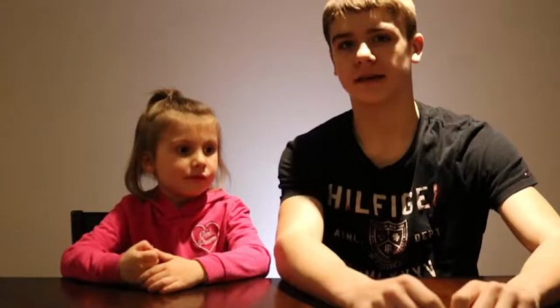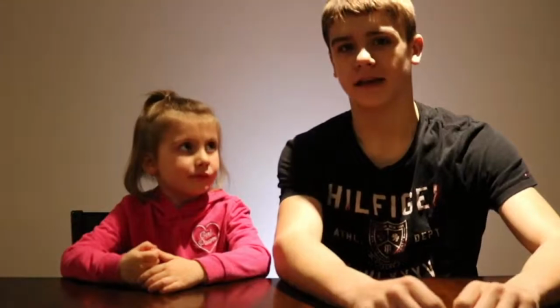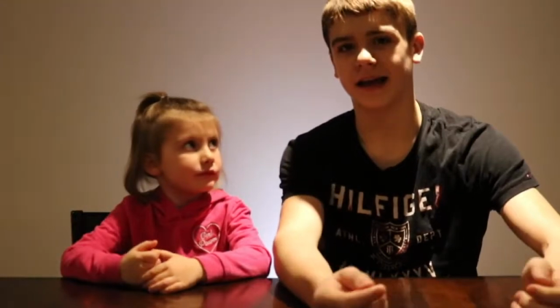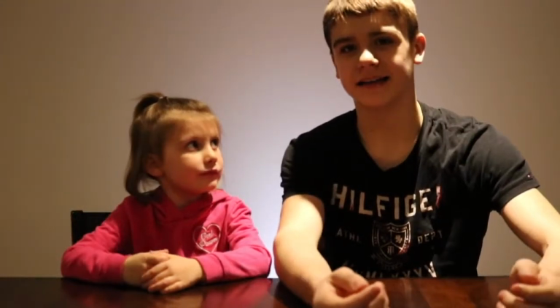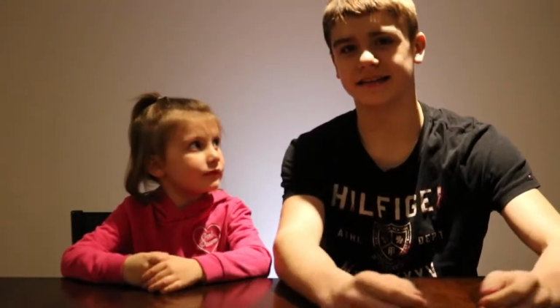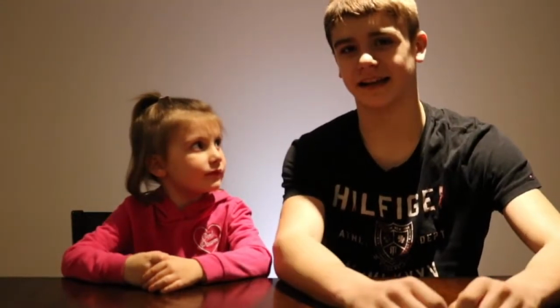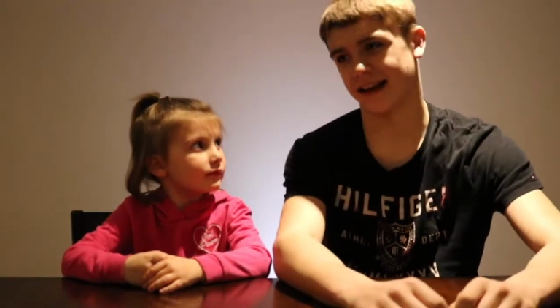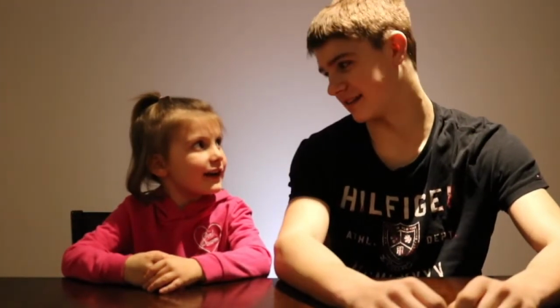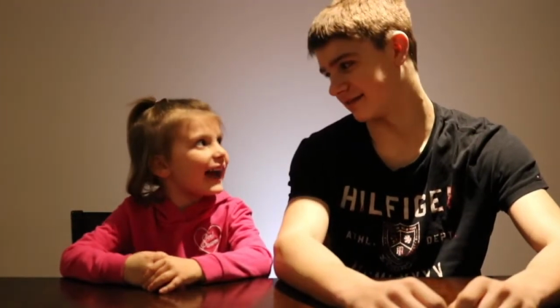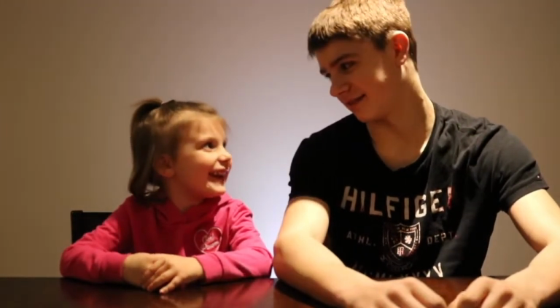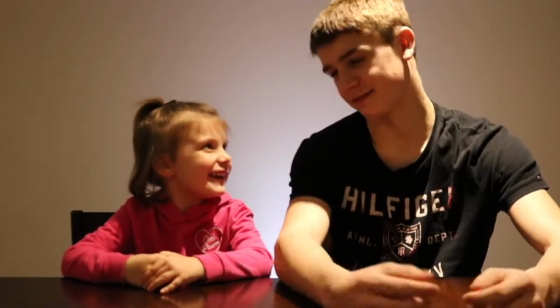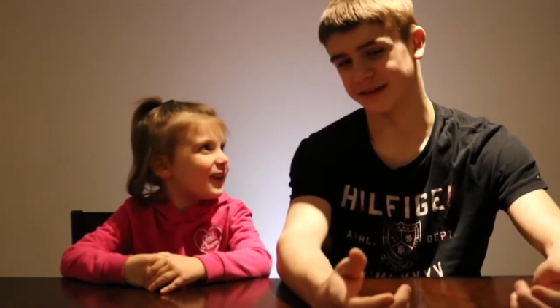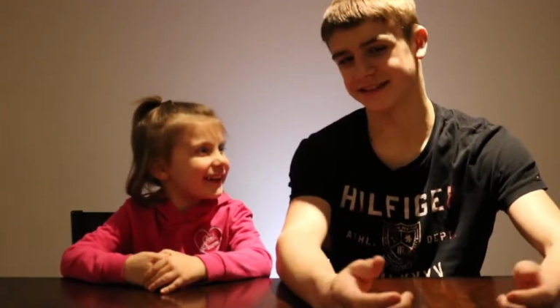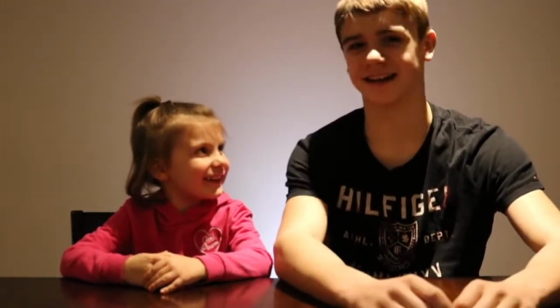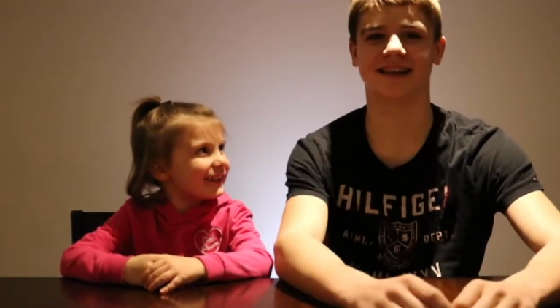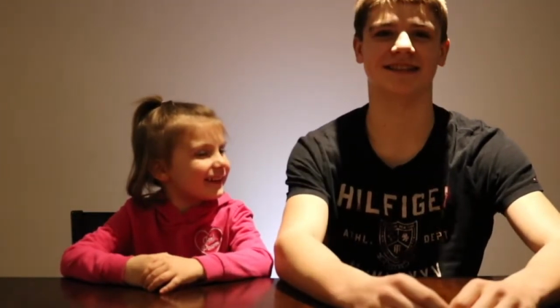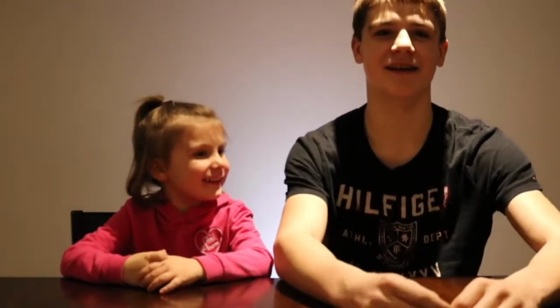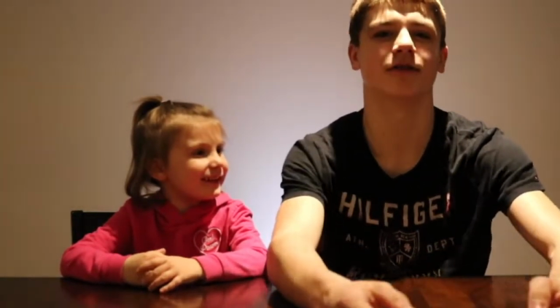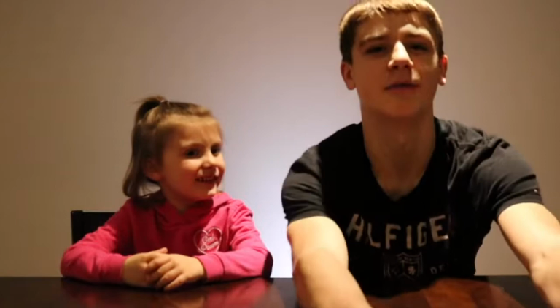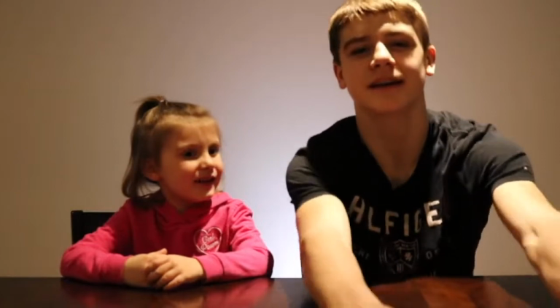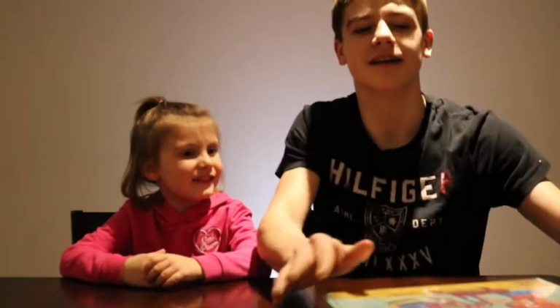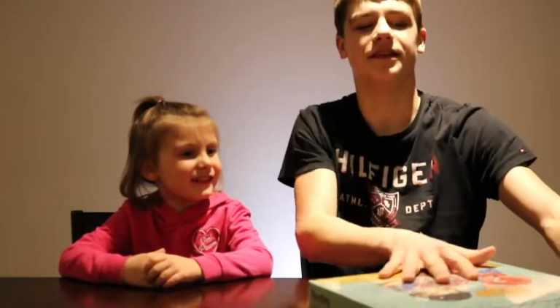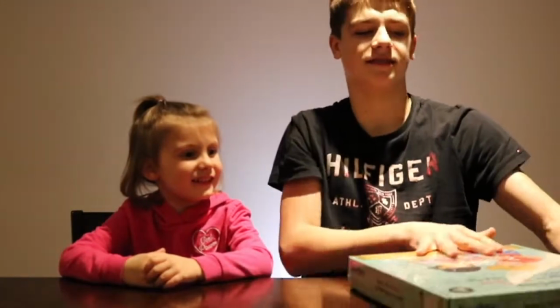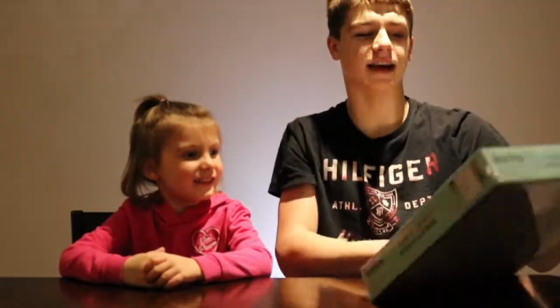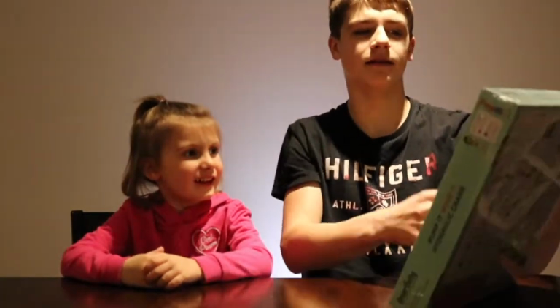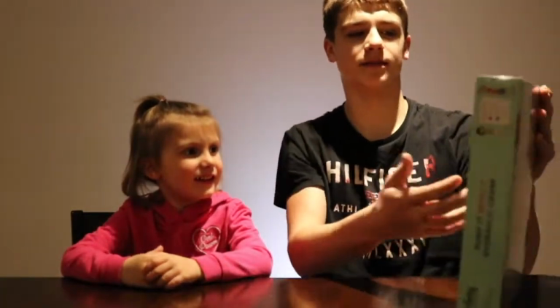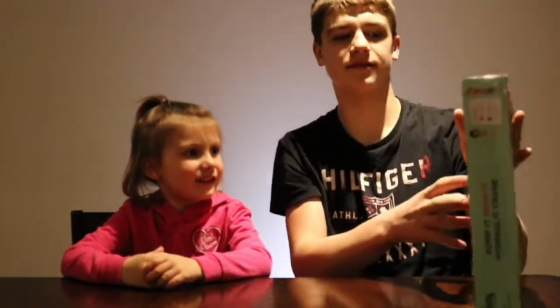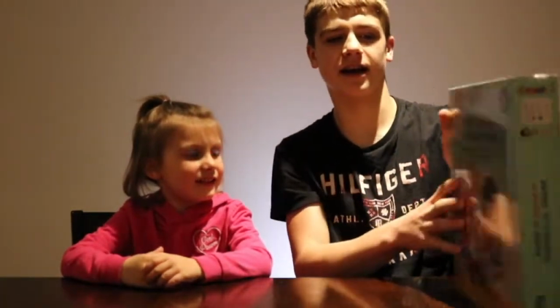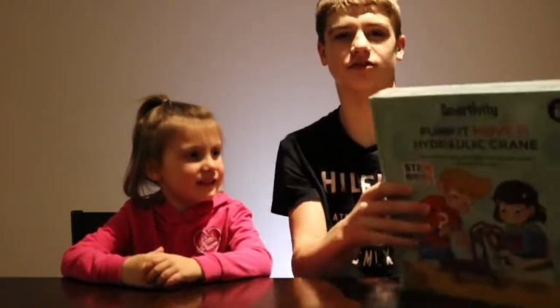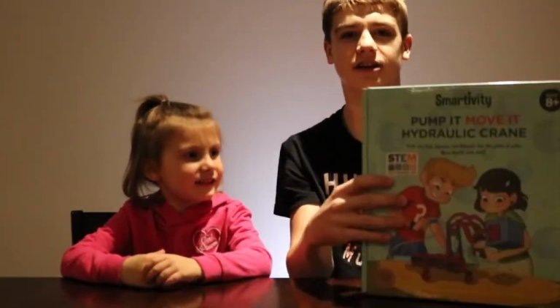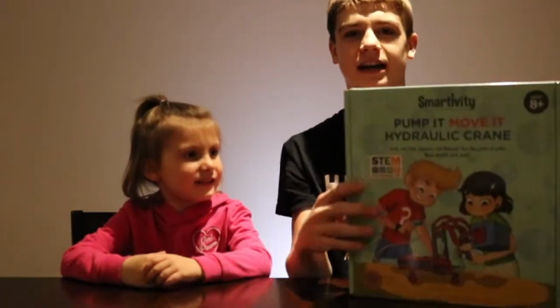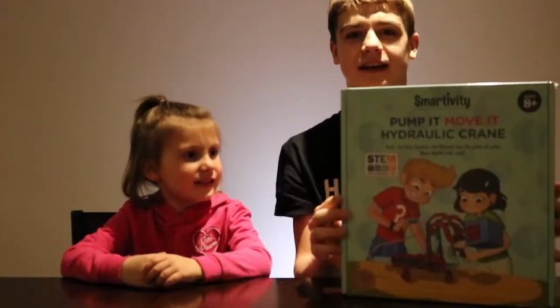Hey guys, it's Aiden and Hadley from Wizkid Science, and today we're gonna be opening this STEM Smartivity hydraulic crane kit.